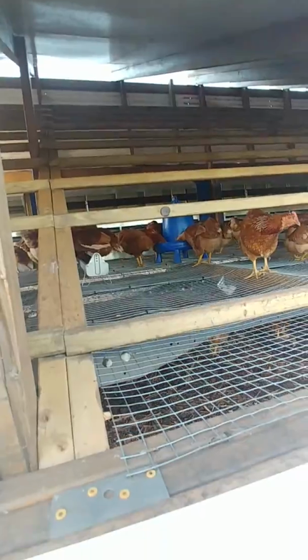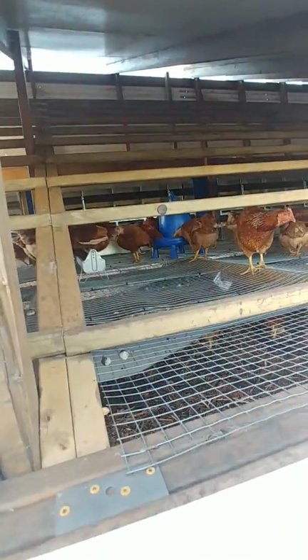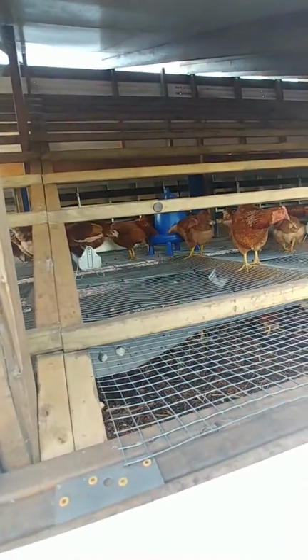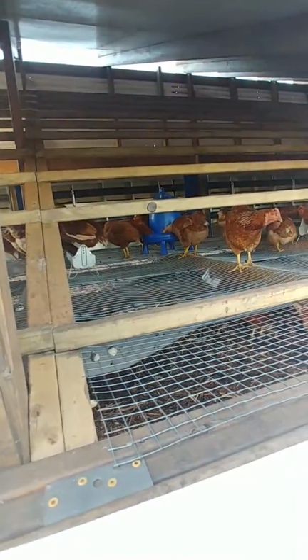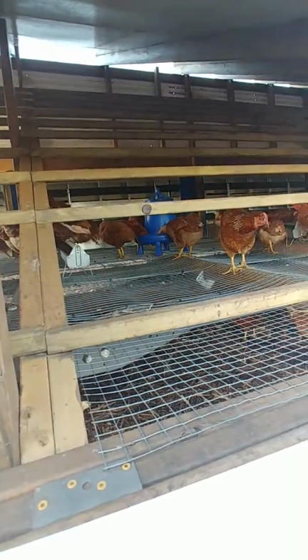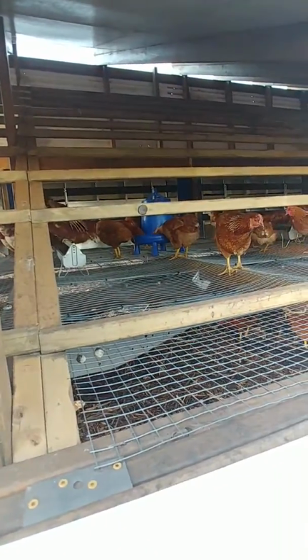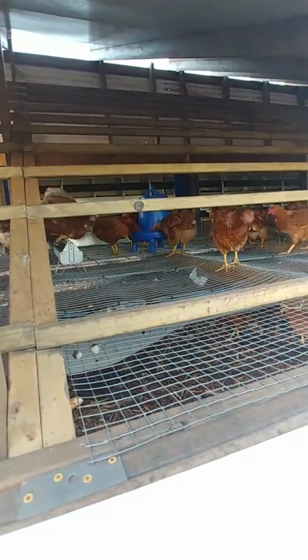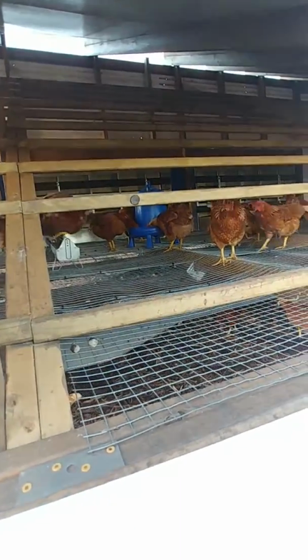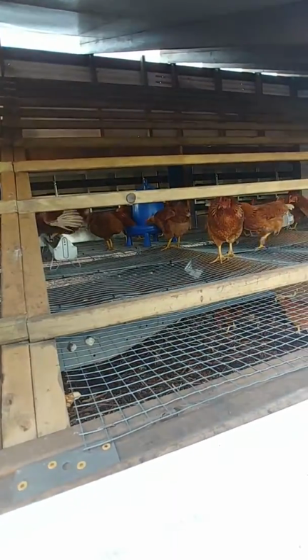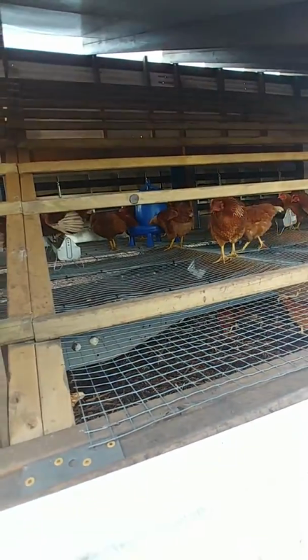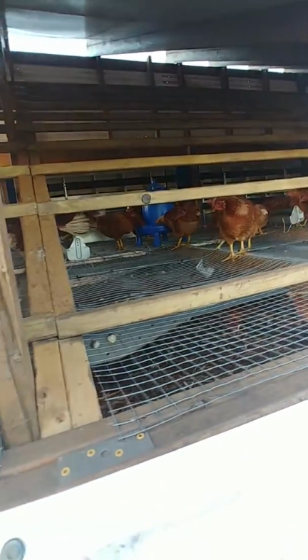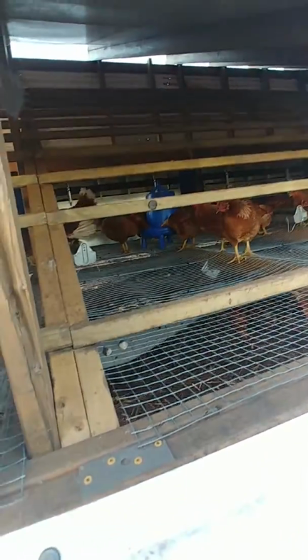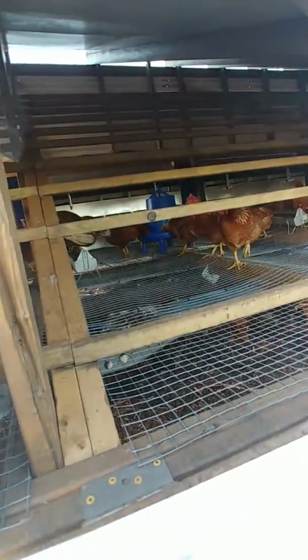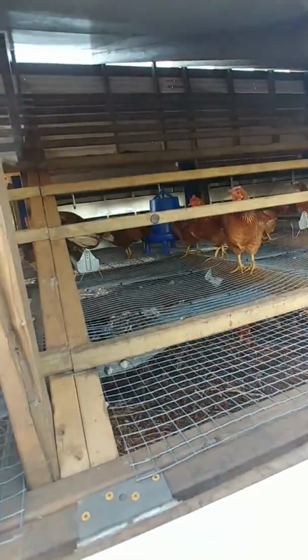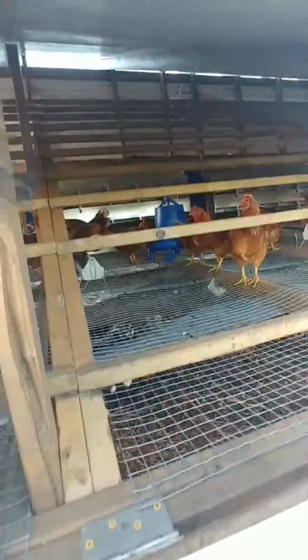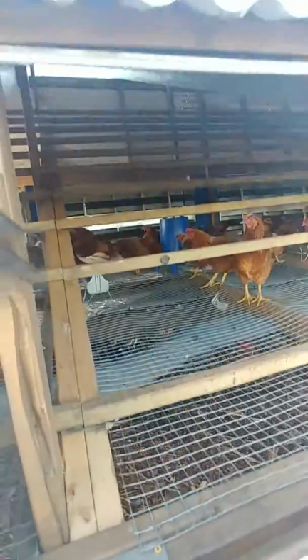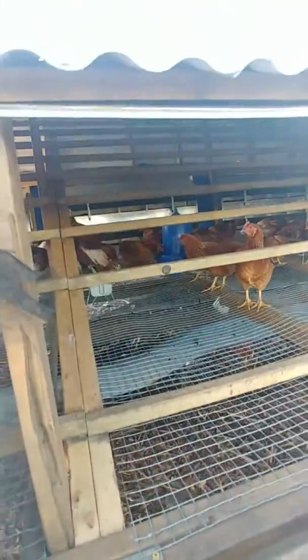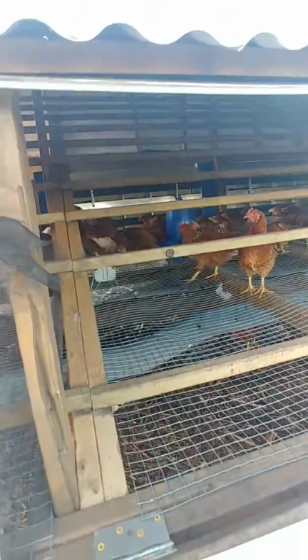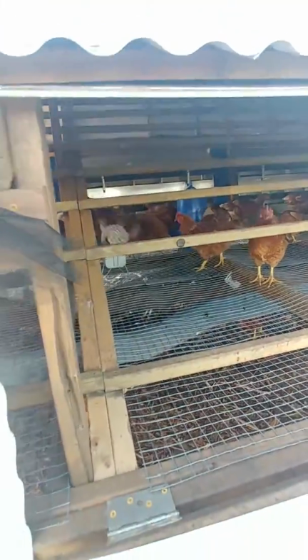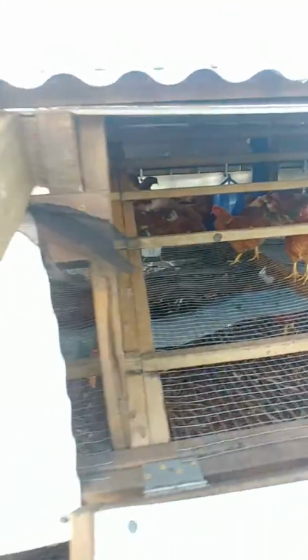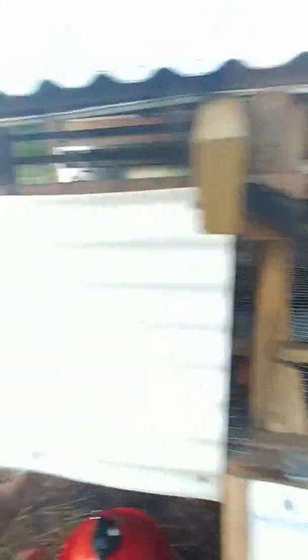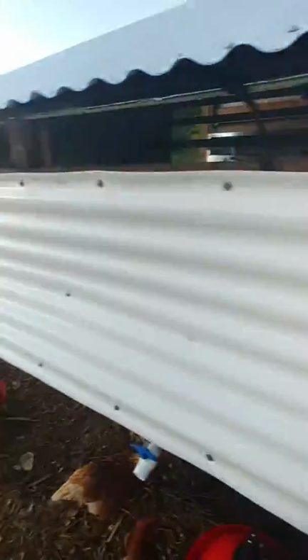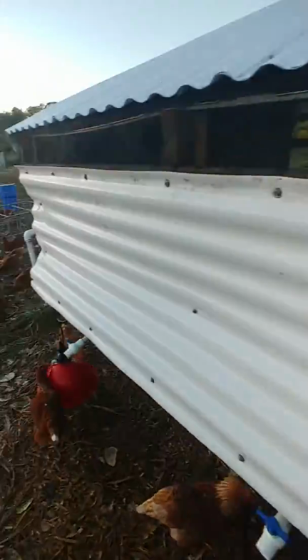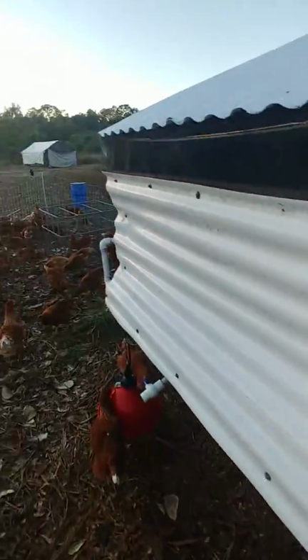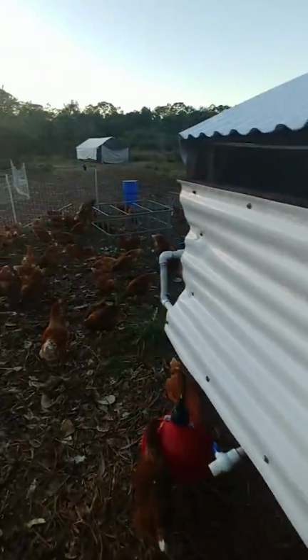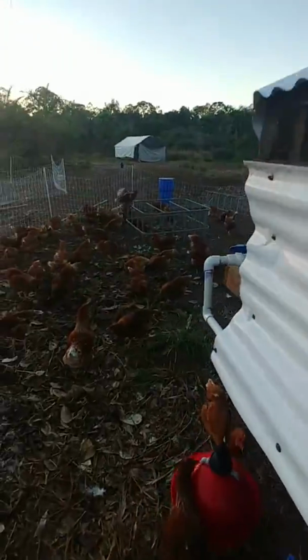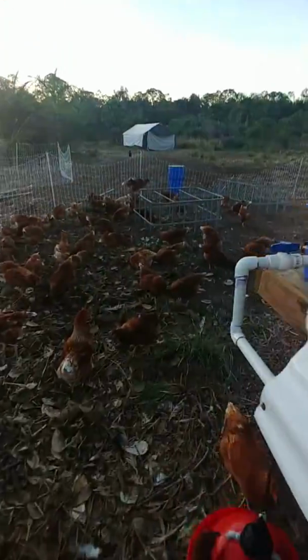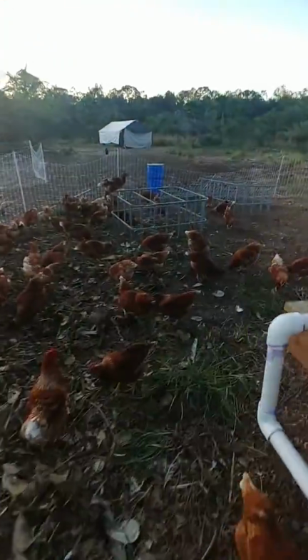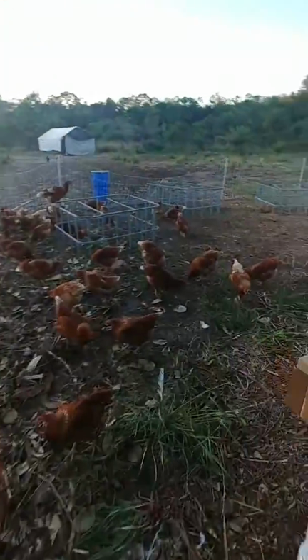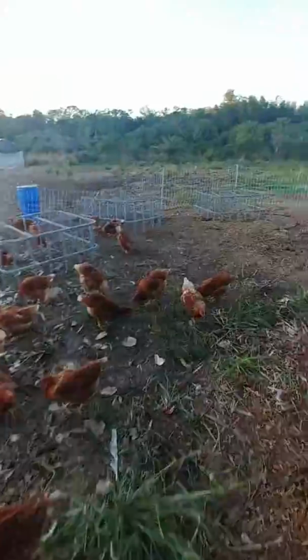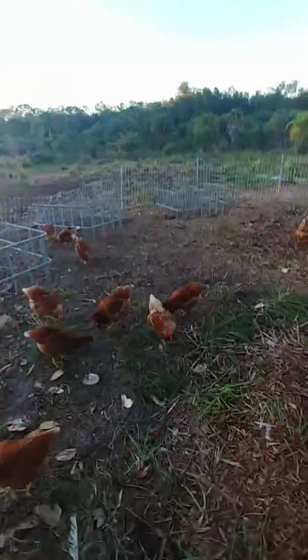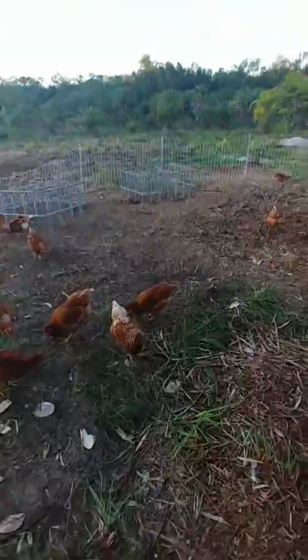We have the feeders in there now, just getting them used to going inside. I did close off their egg boxes for the night so they're not going in there and trying to sleep in there and then pooping and making a mess.